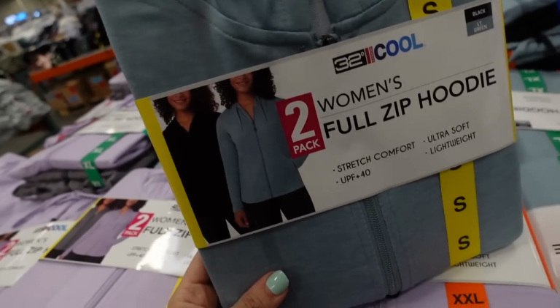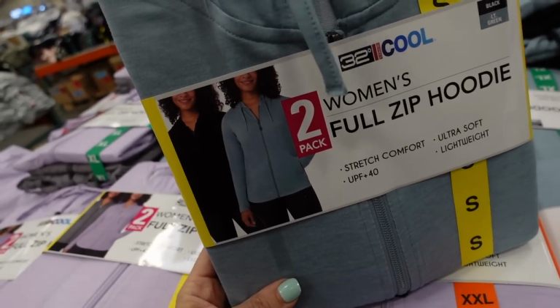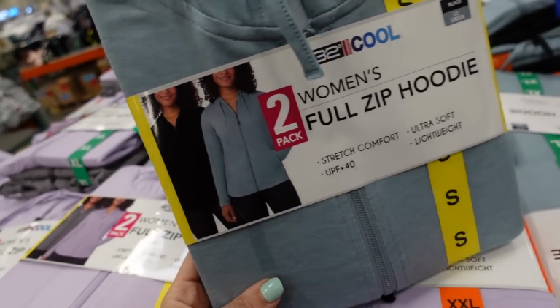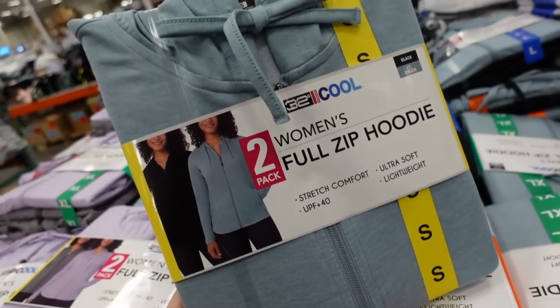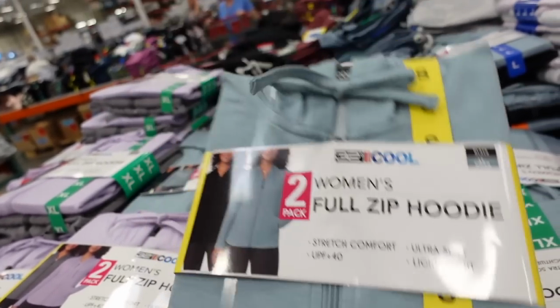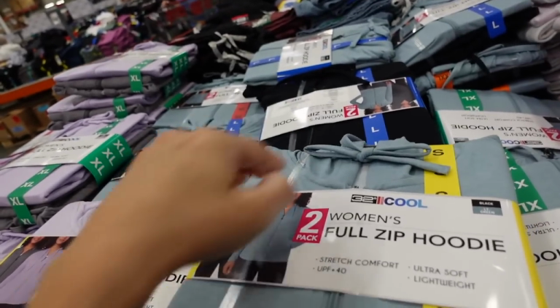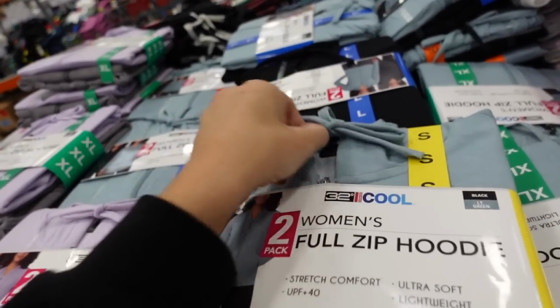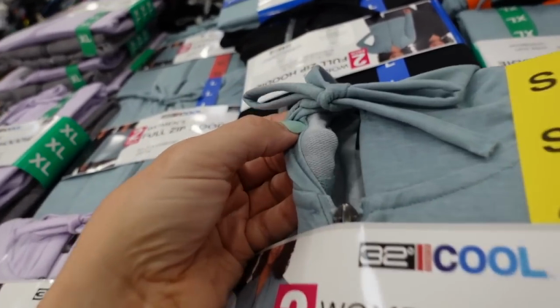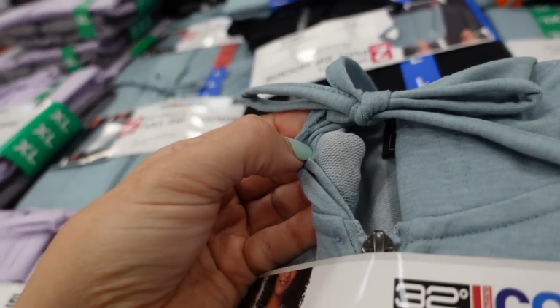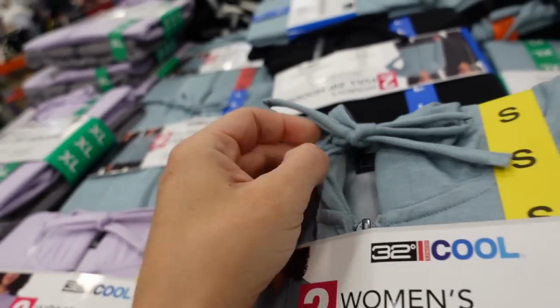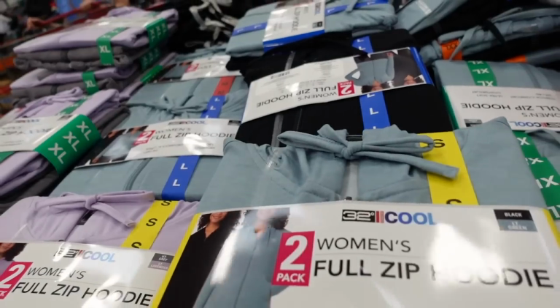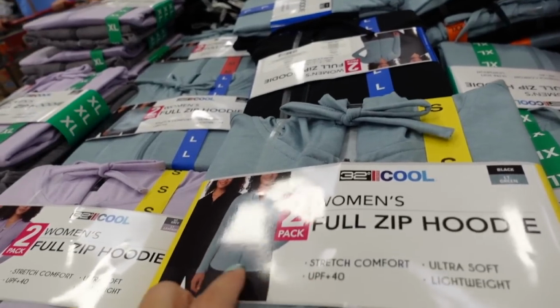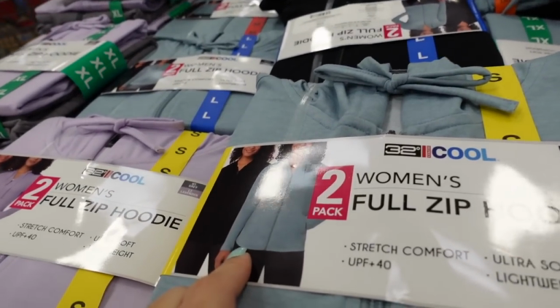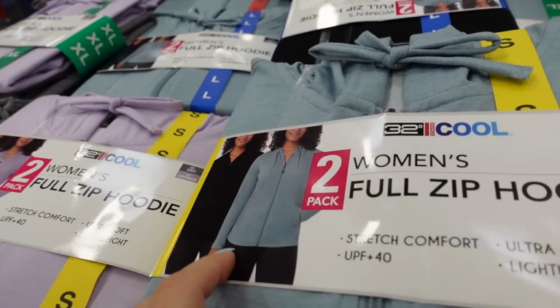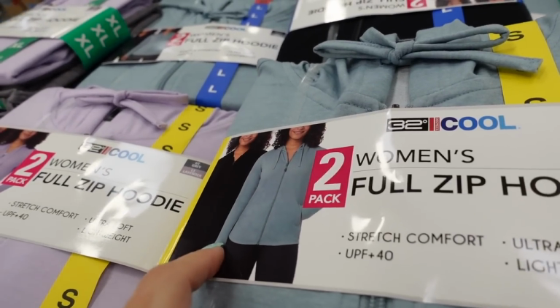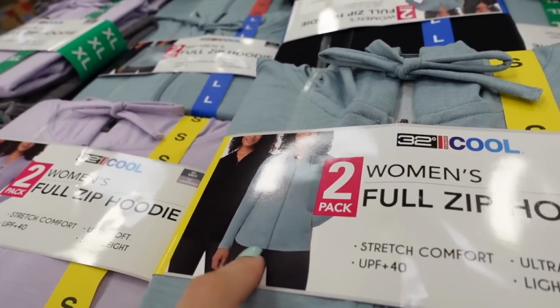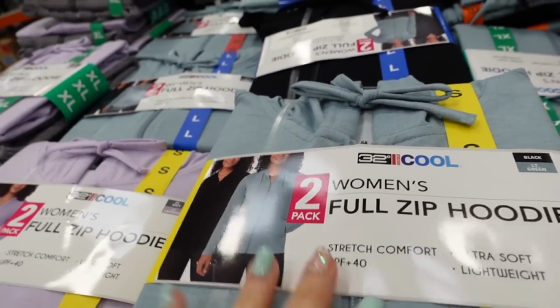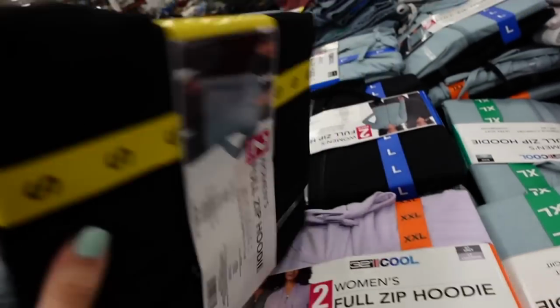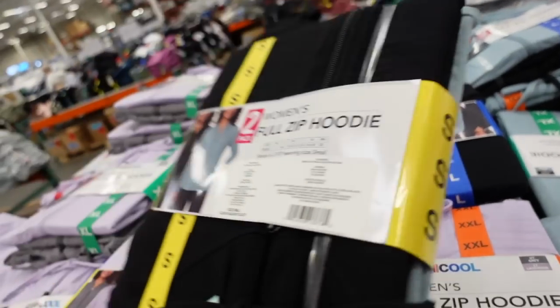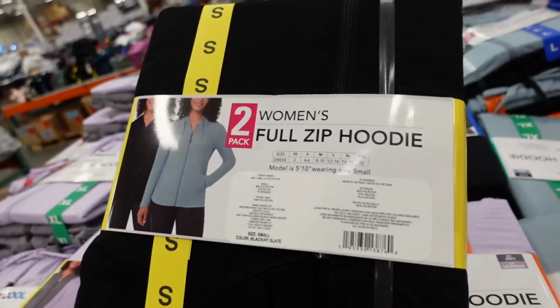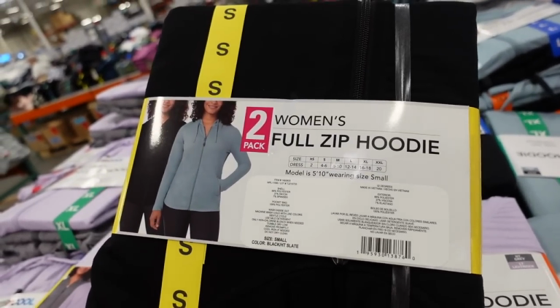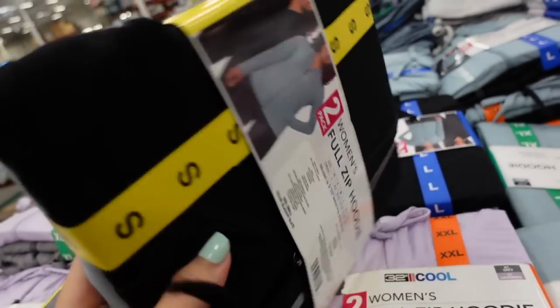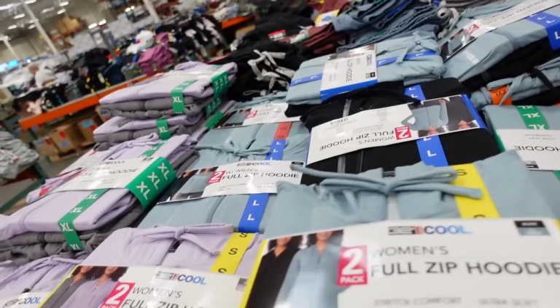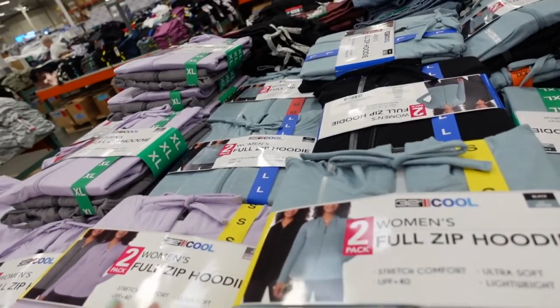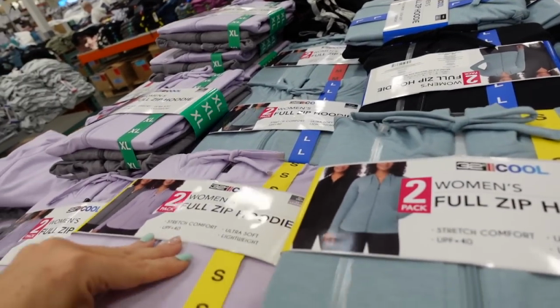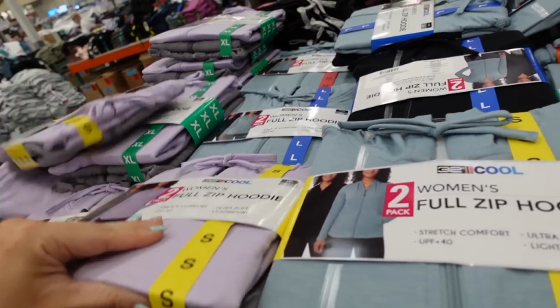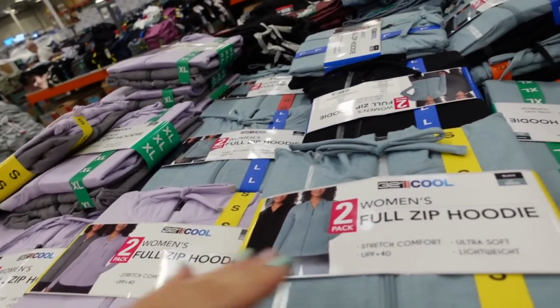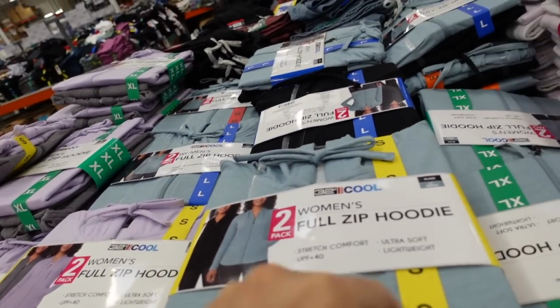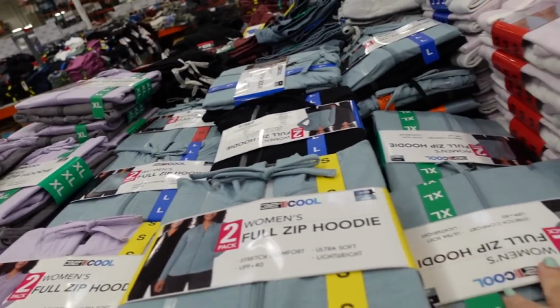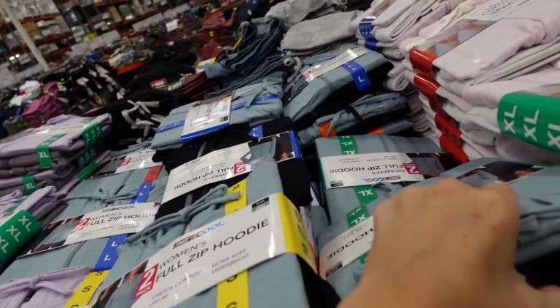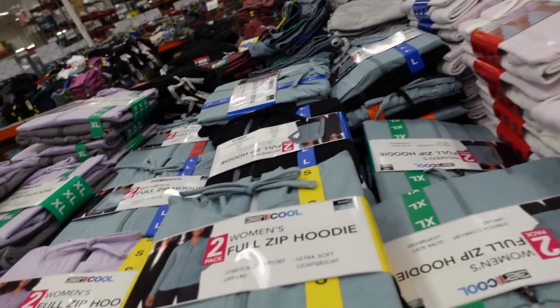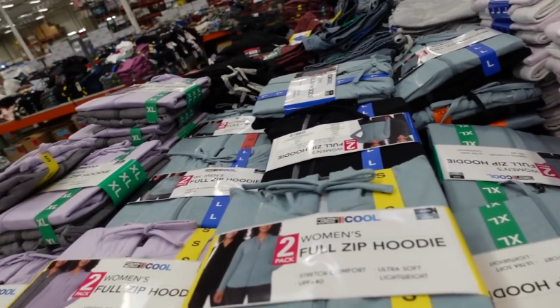Also a two-pack of zip hoodies from 32 Degrees. It has a finished wrist, relaxed fit. In teal and black, also purple and gray. You get the two for $19.99.